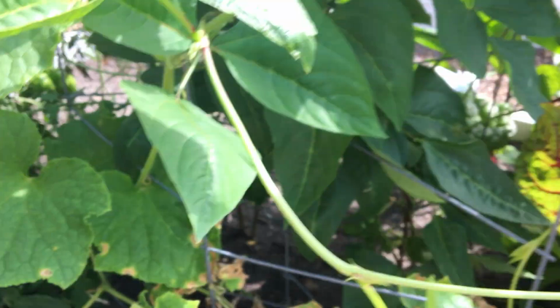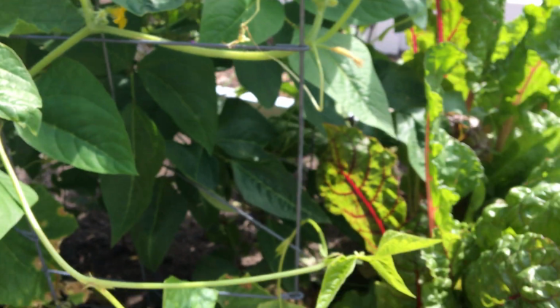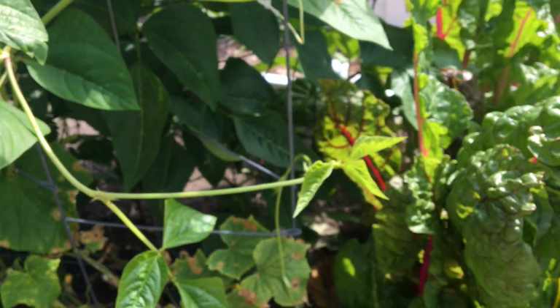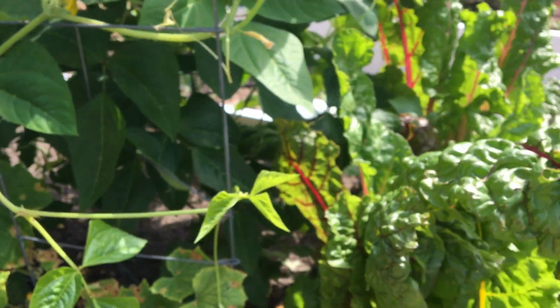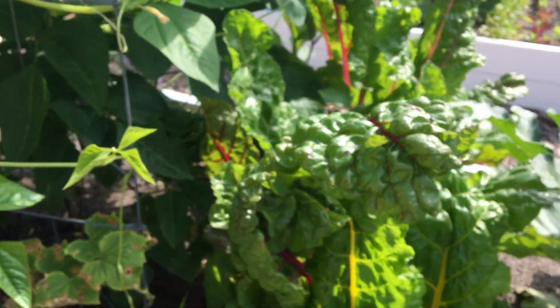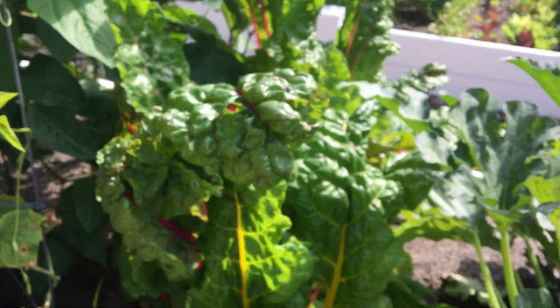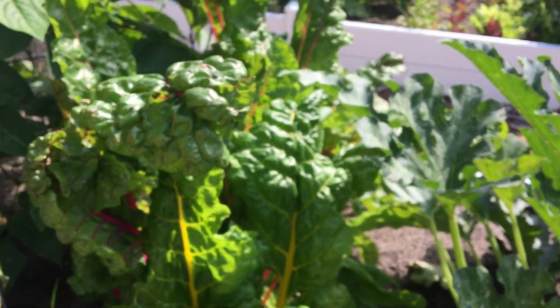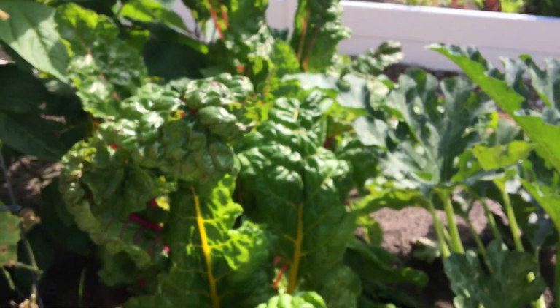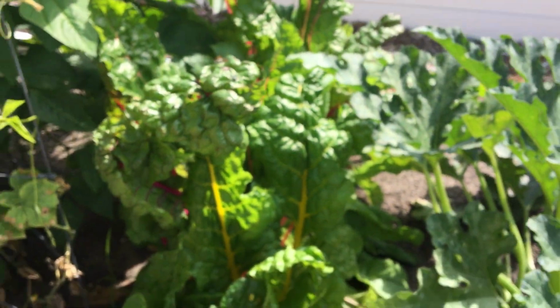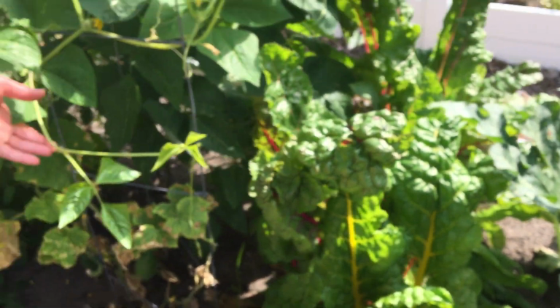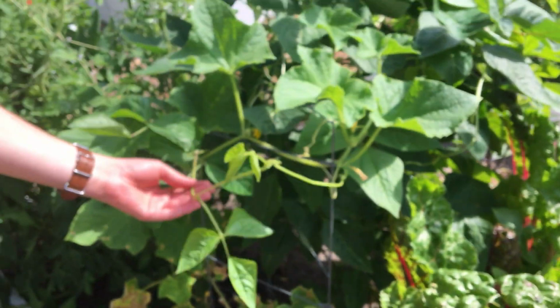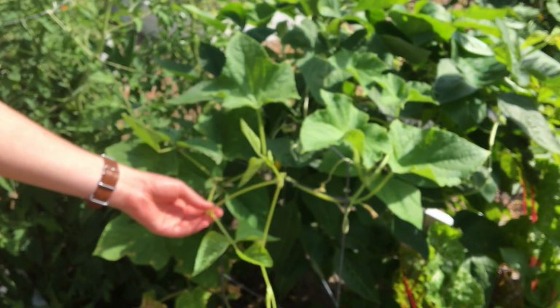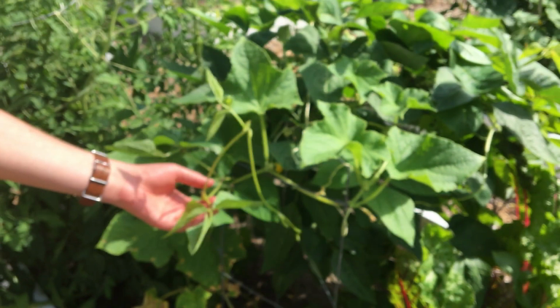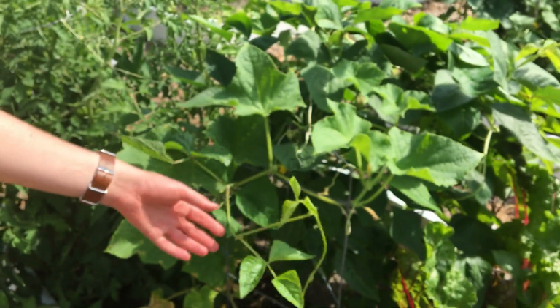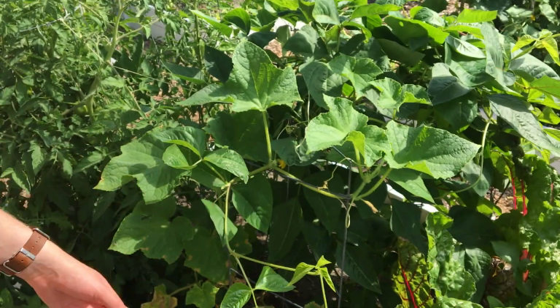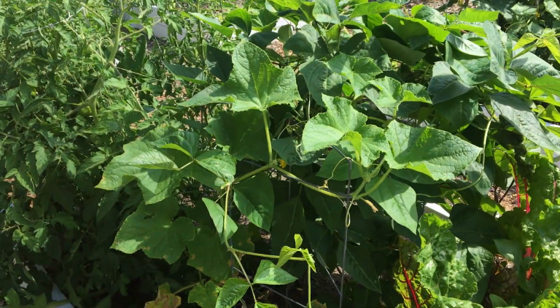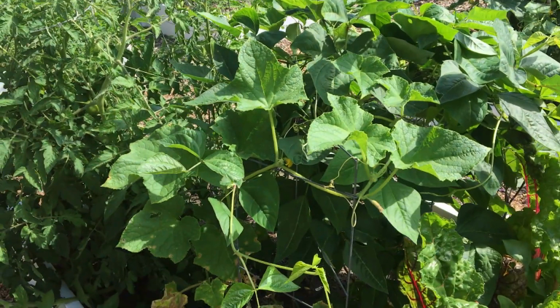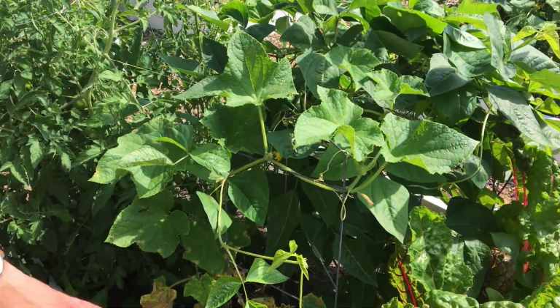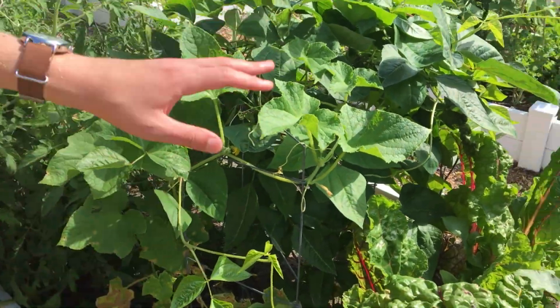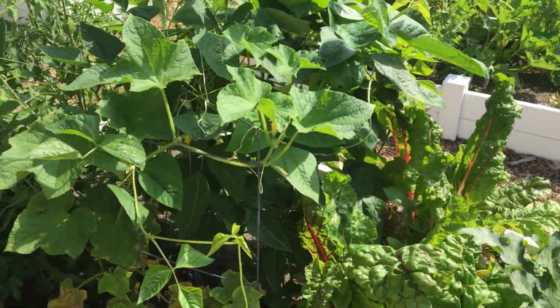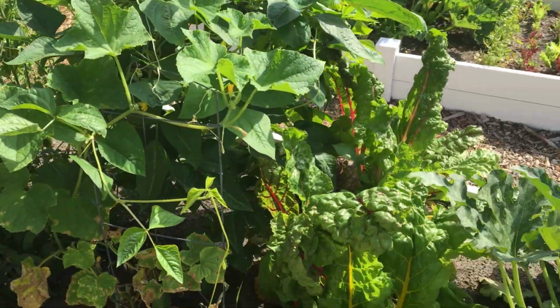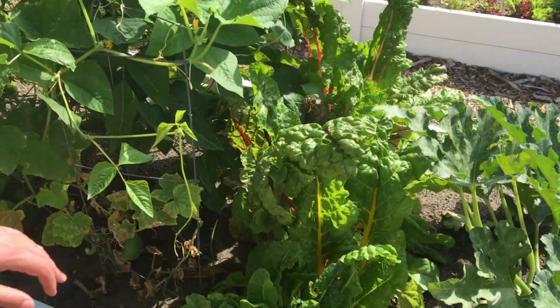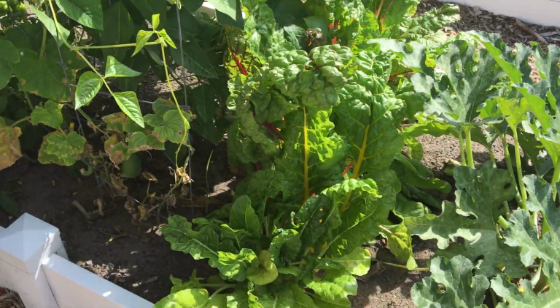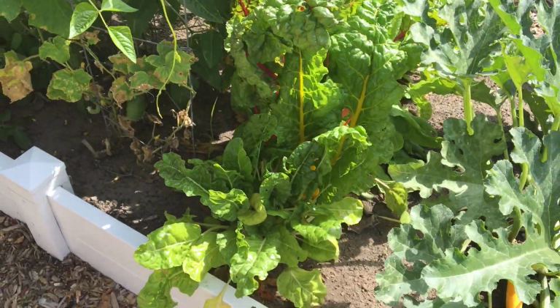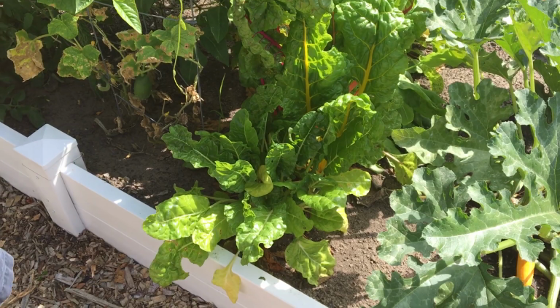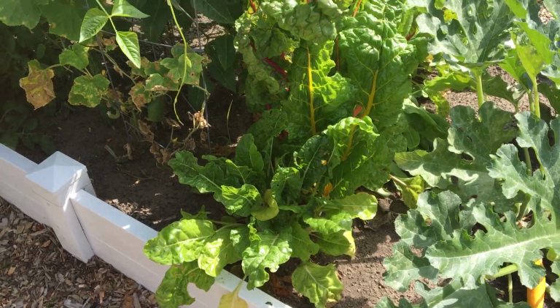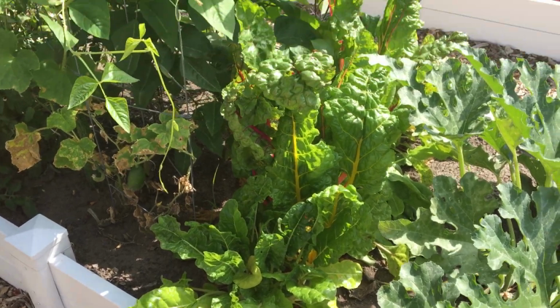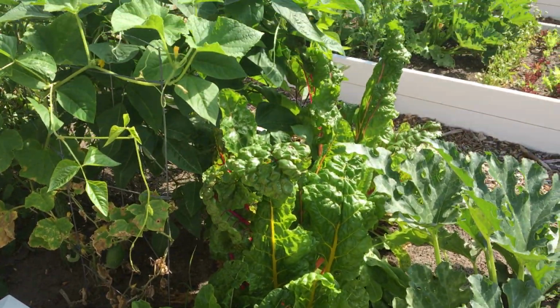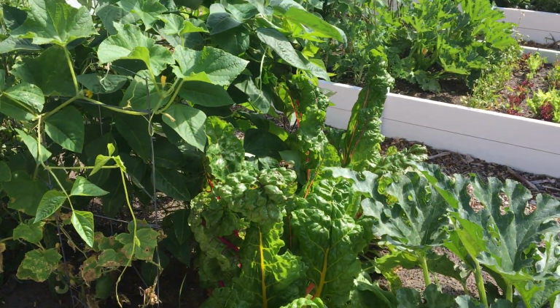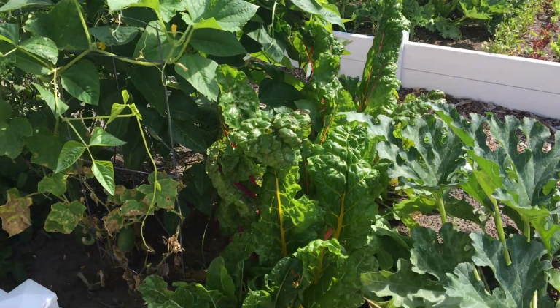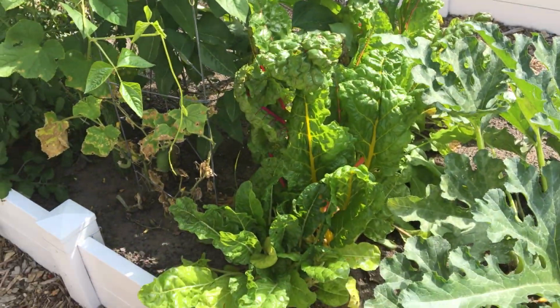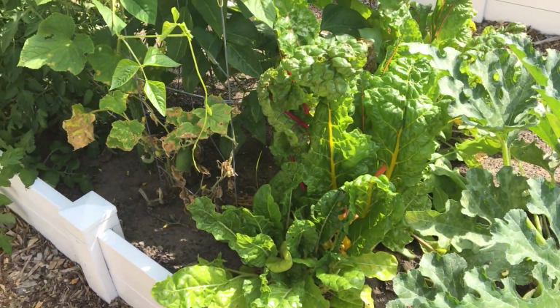No signs of beans yet, but the plants are going crazy and they're vining all over the place. We've of course been getting a lot of chard — chard every day. We chard hard here.